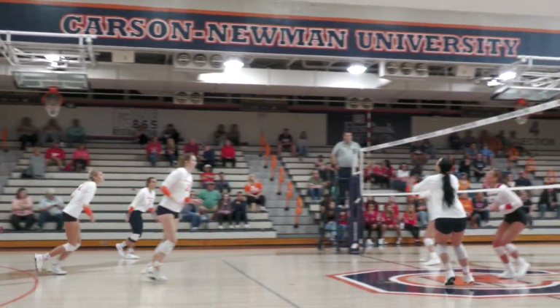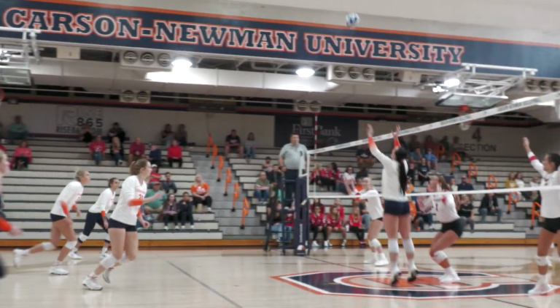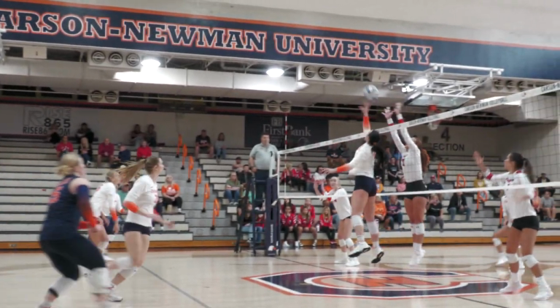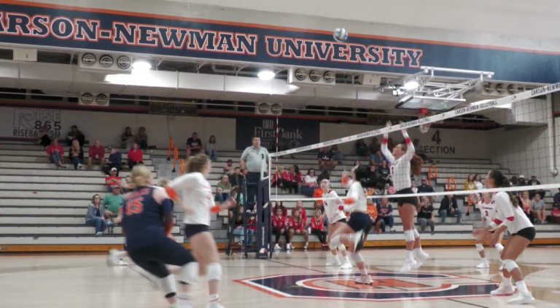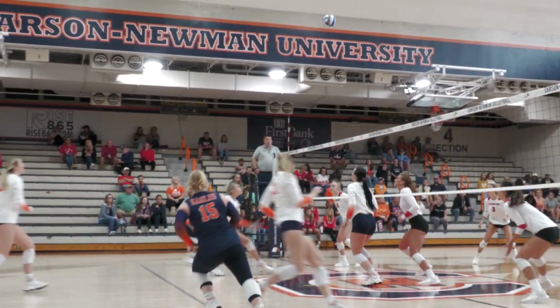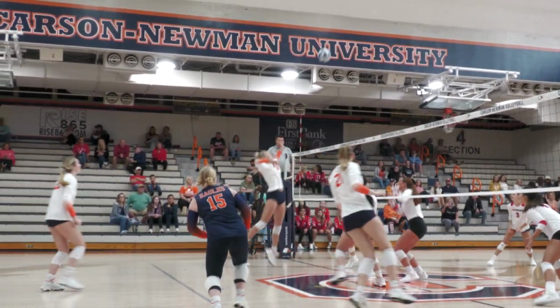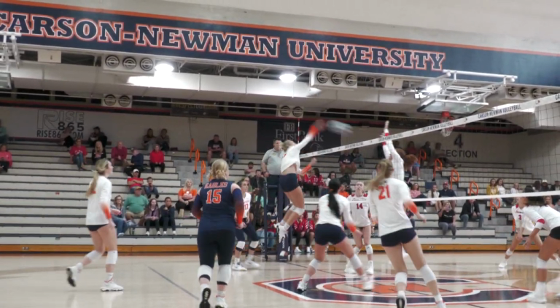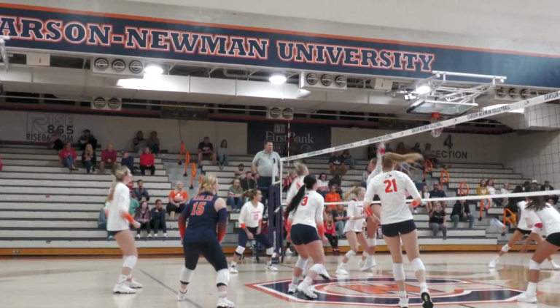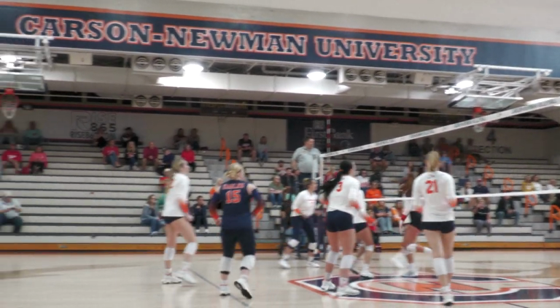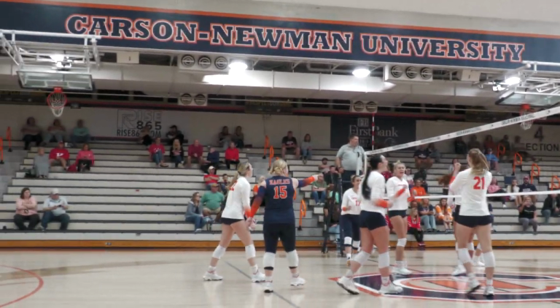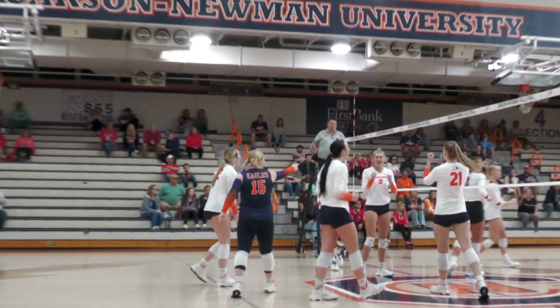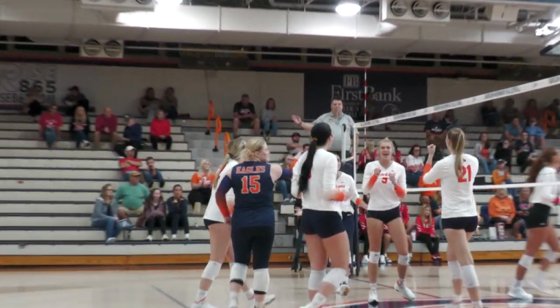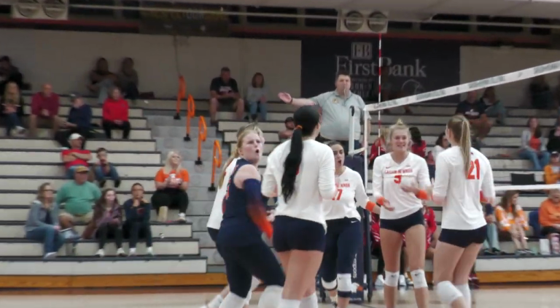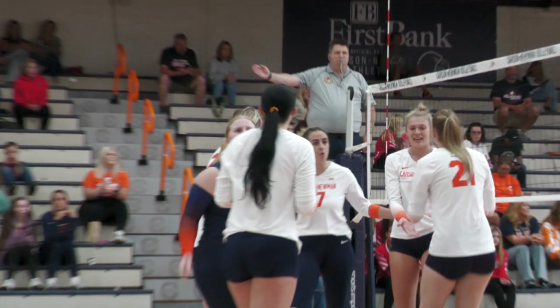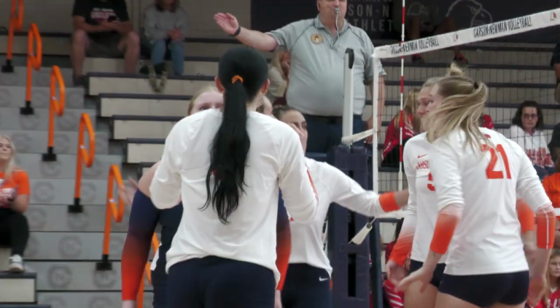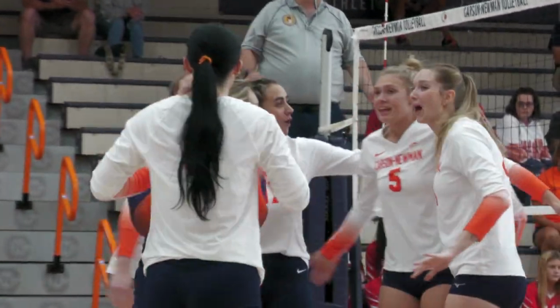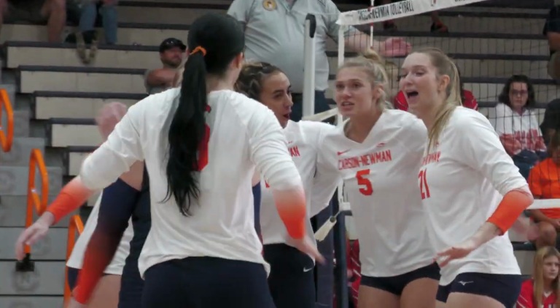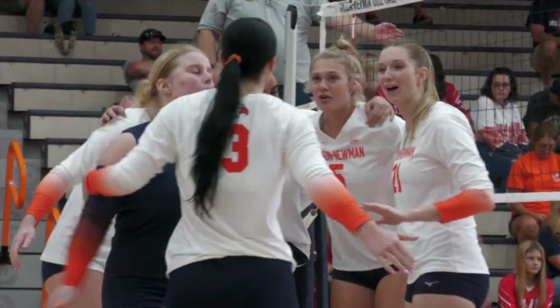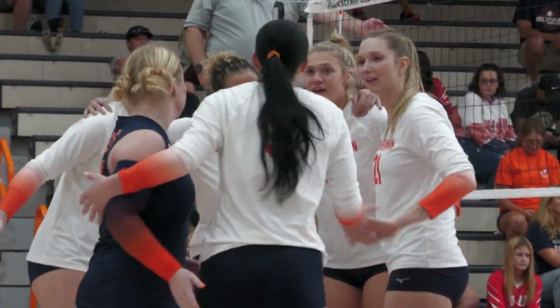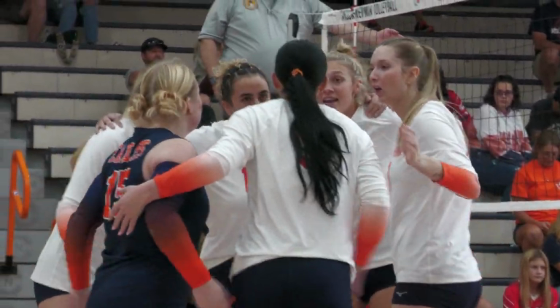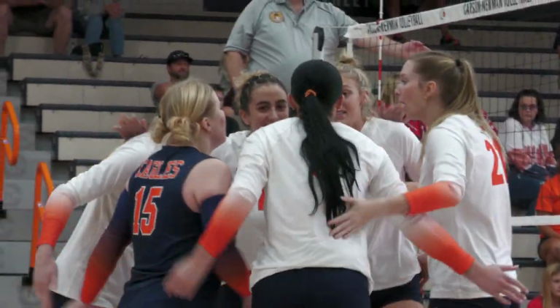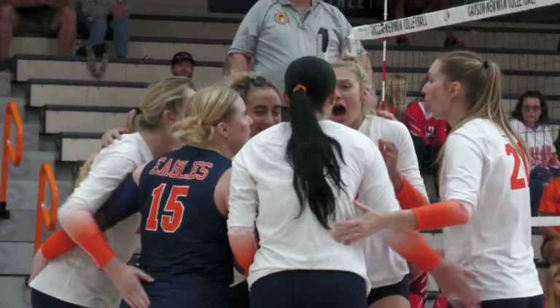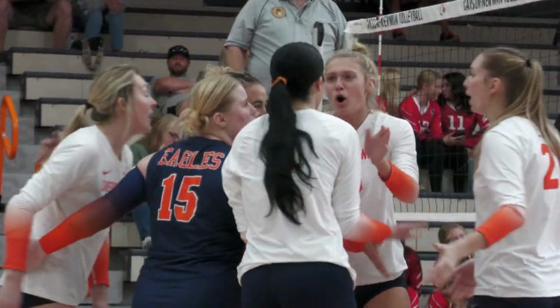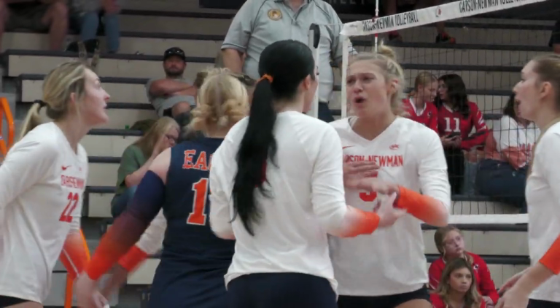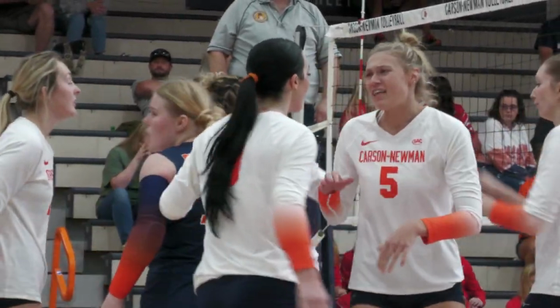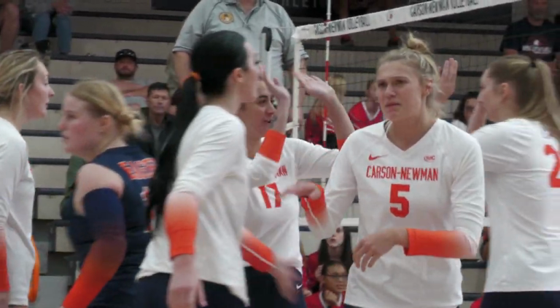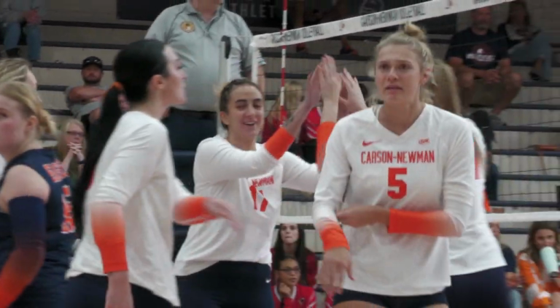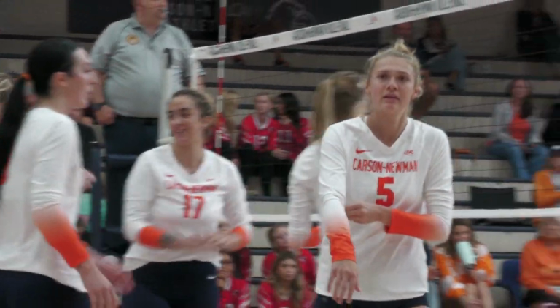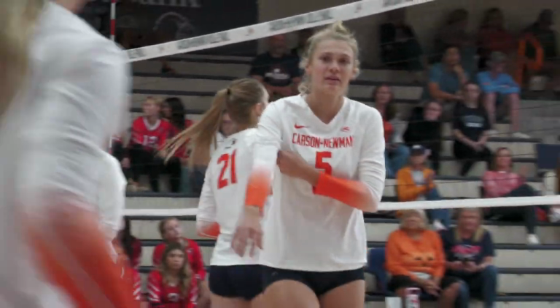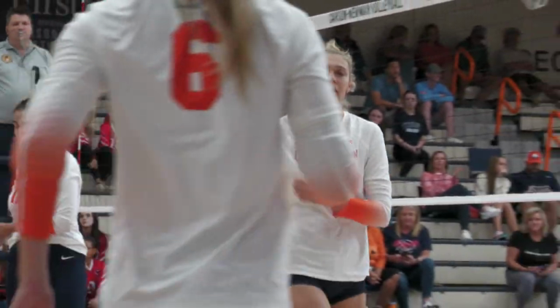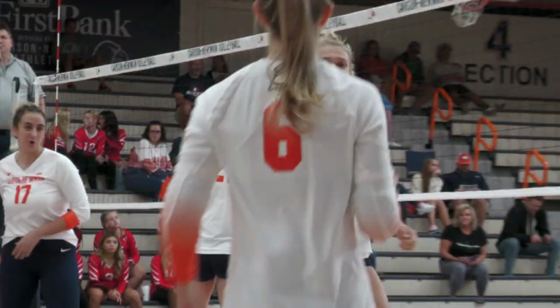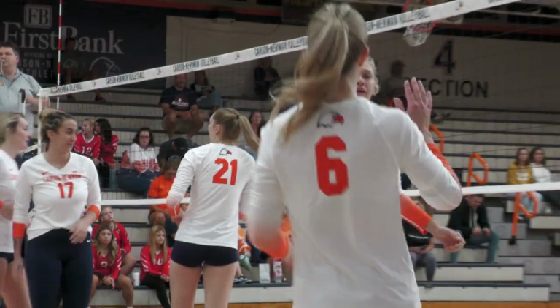Southeth with the serve. Cherry at the net, pokes it towards Ausmus, who this time will score. Emerson Ausmus puts it down. Point Carson-Newman, and it's 2-1.